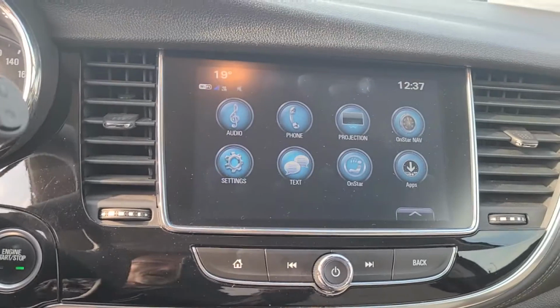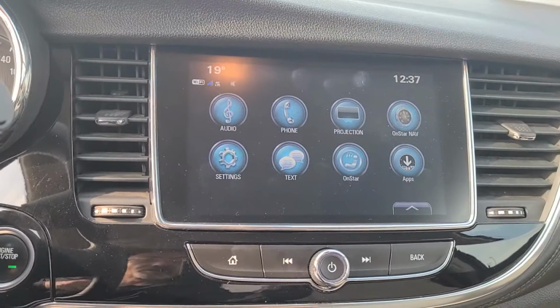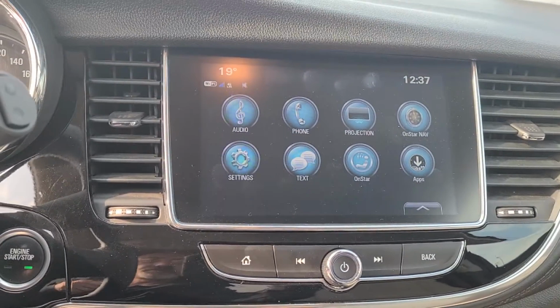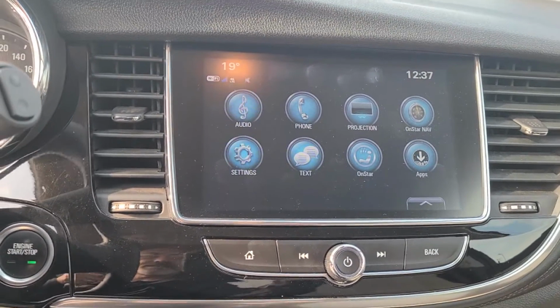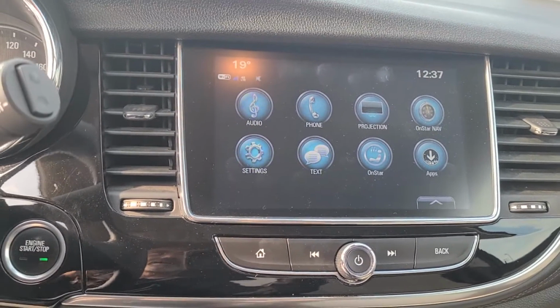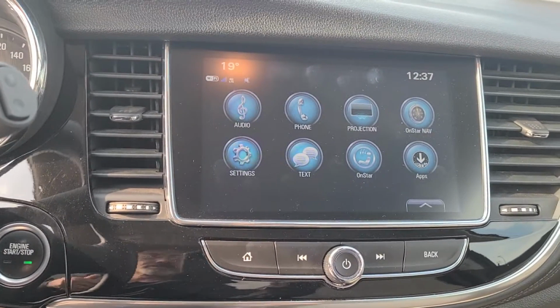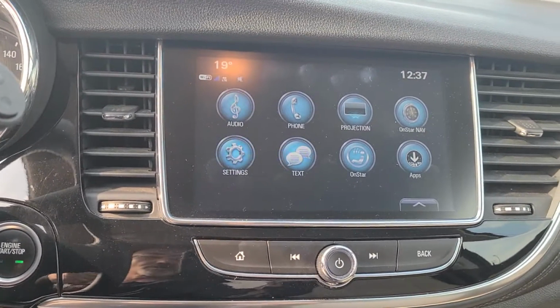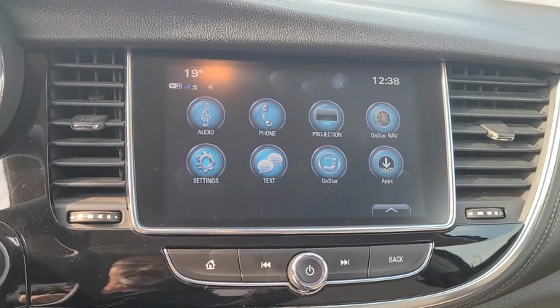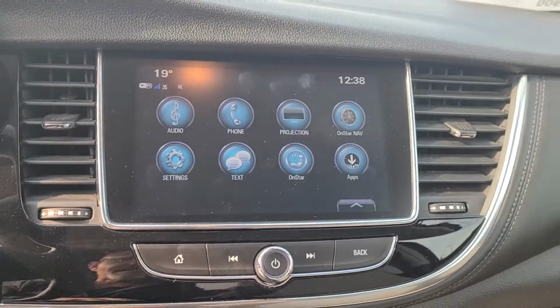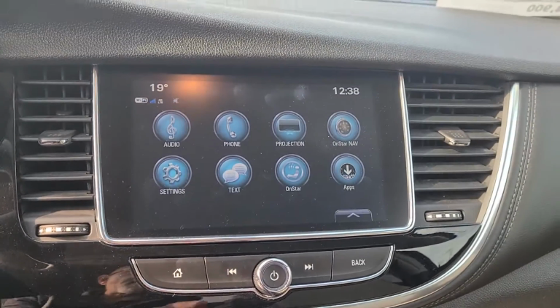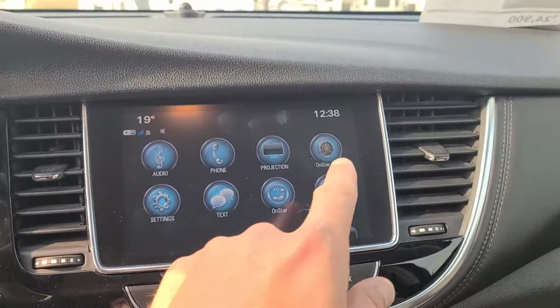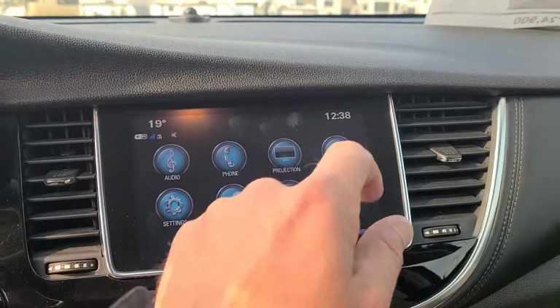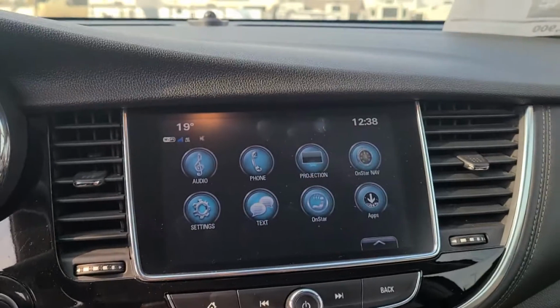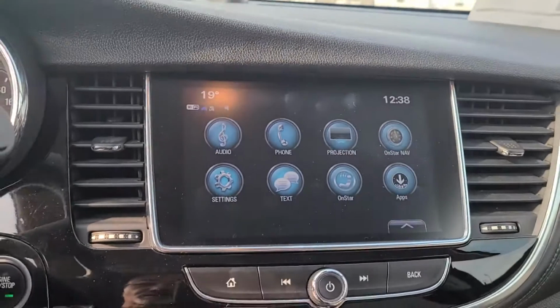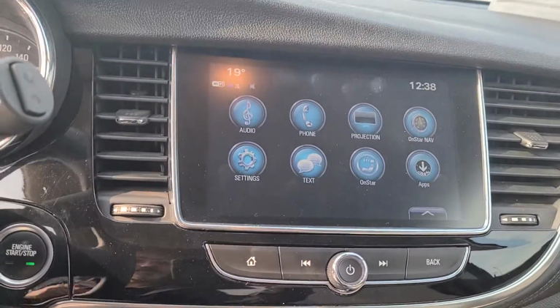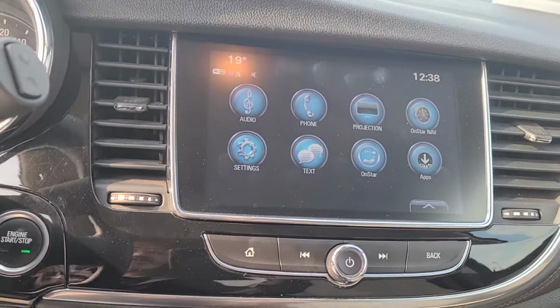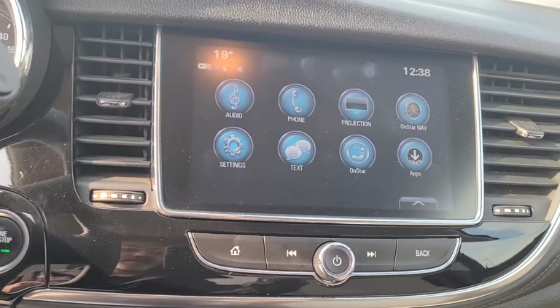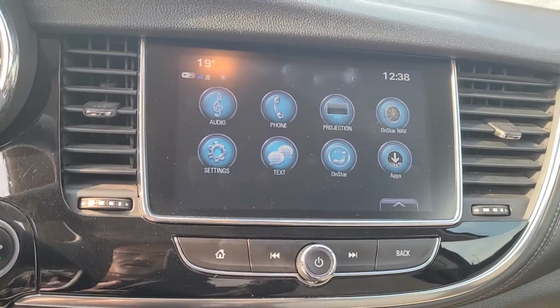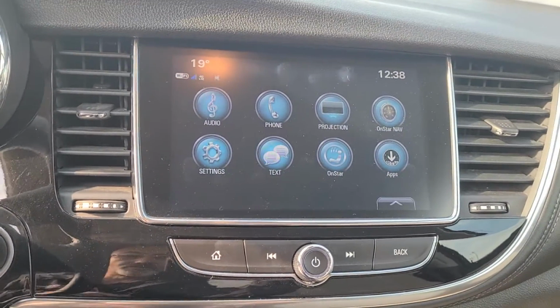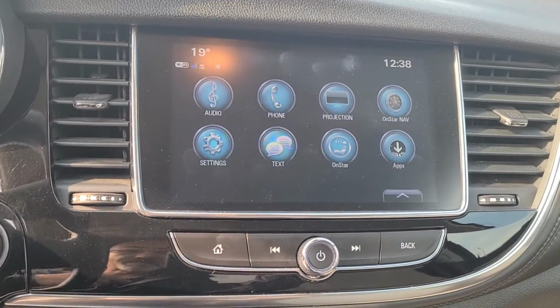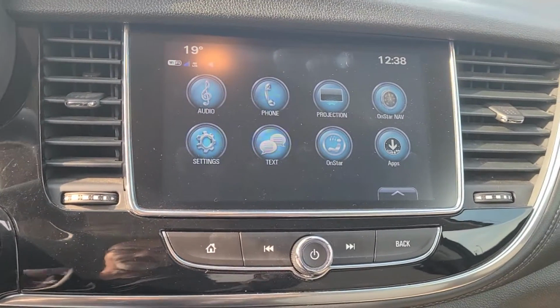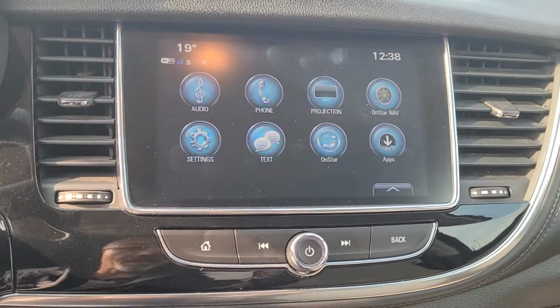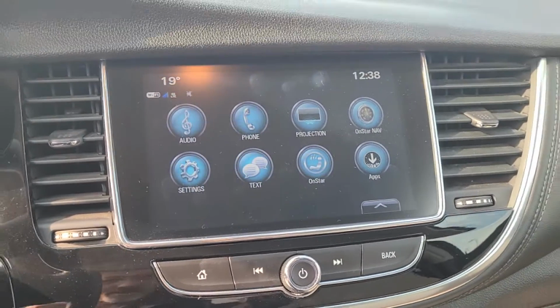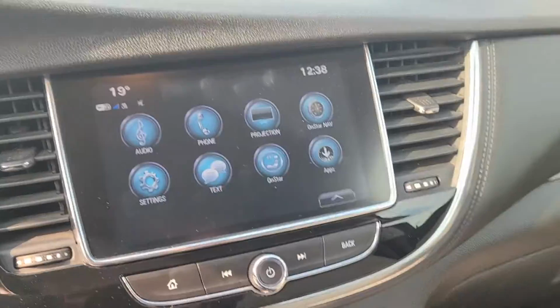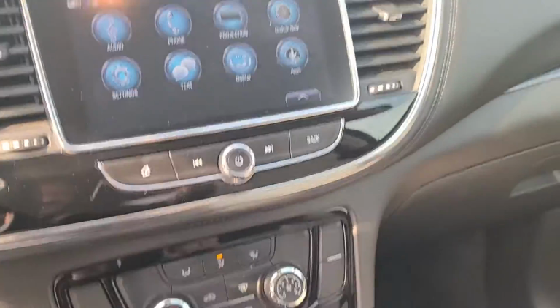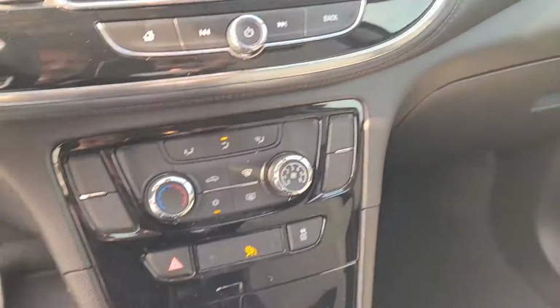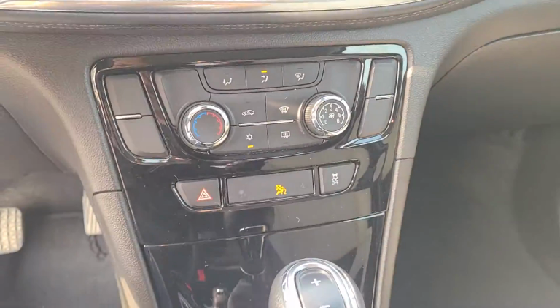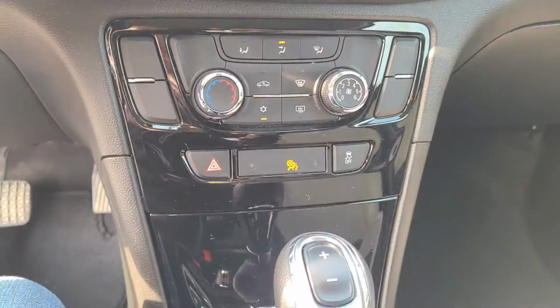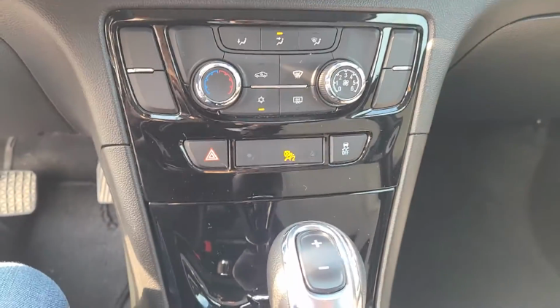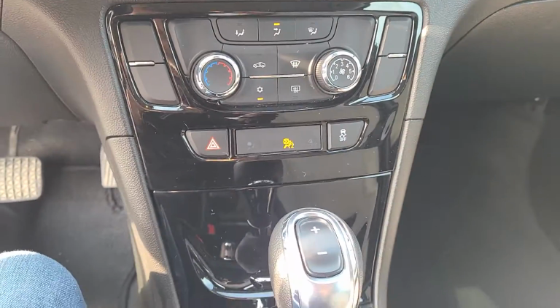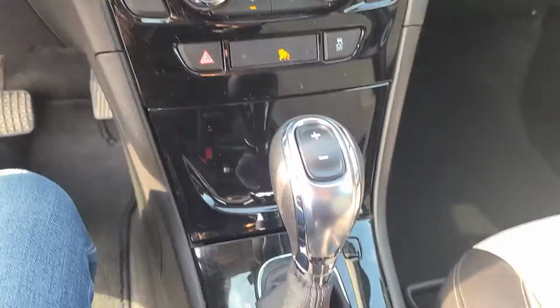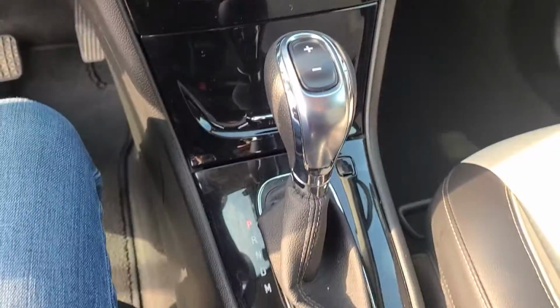Of course, you do have the OnStar, so this thing can have navigation by the OnStar subscription. It'll do texting, AM, FM, satellite radio, and air conditioning.